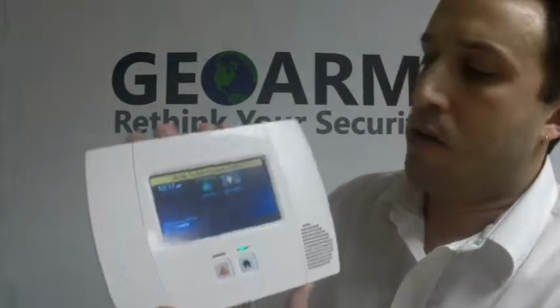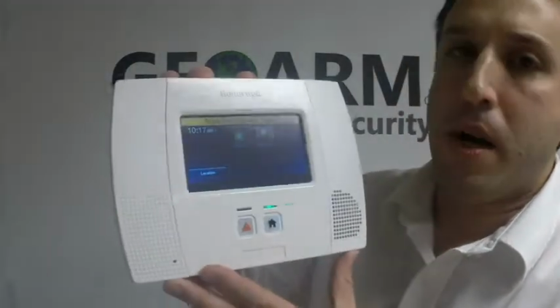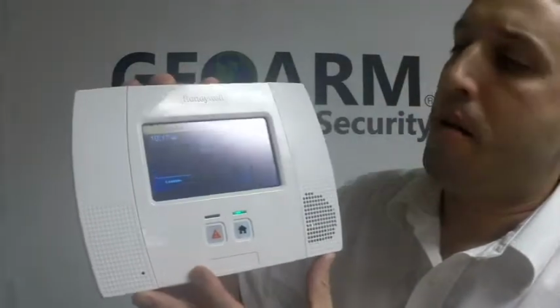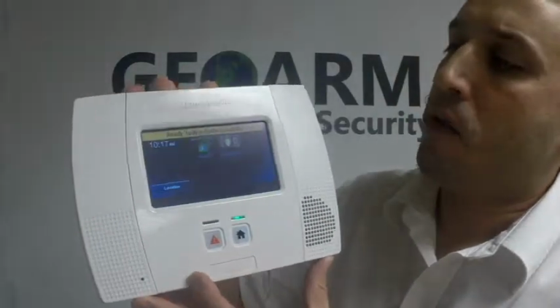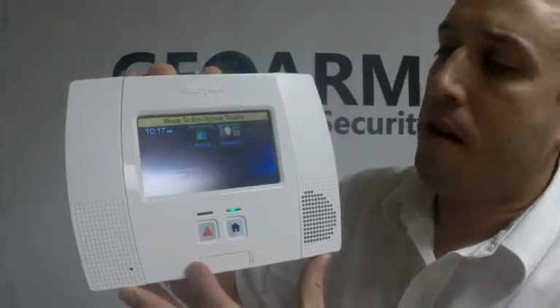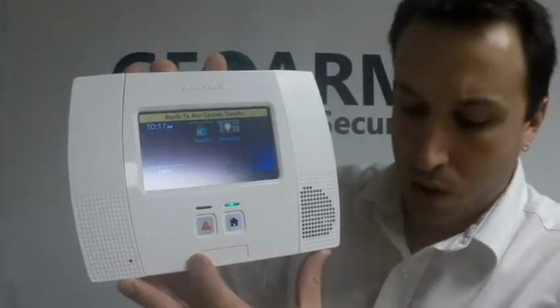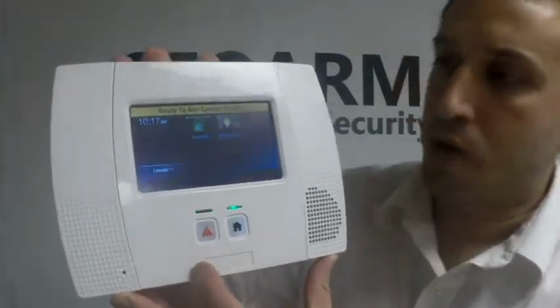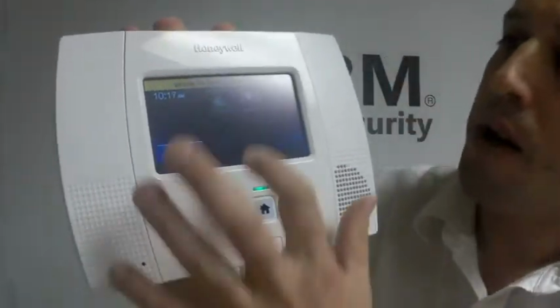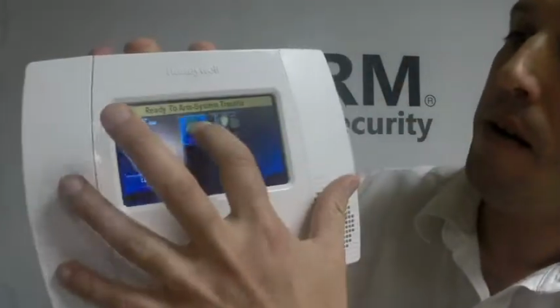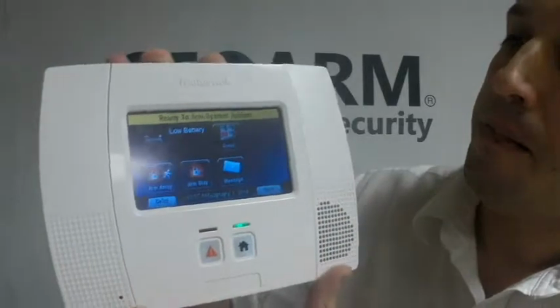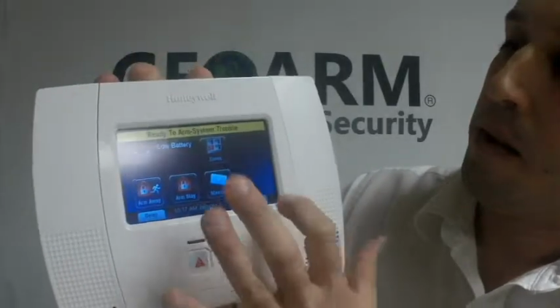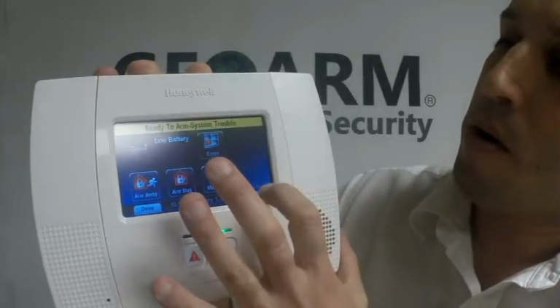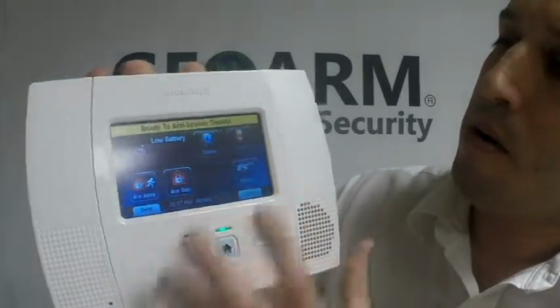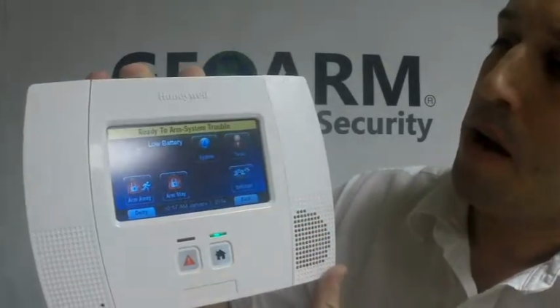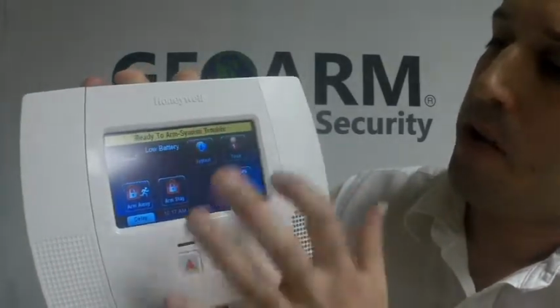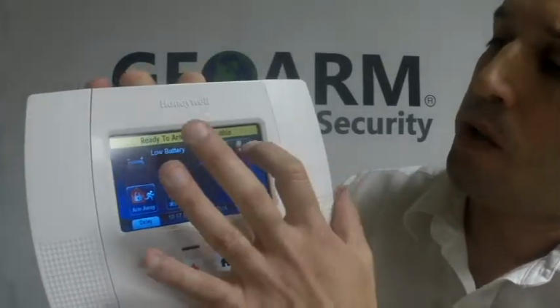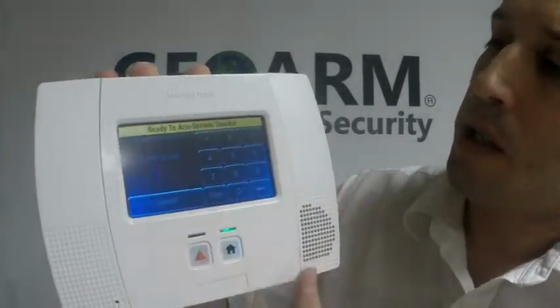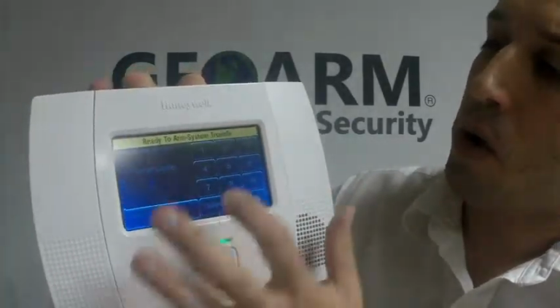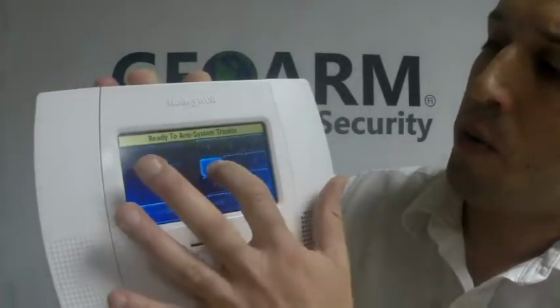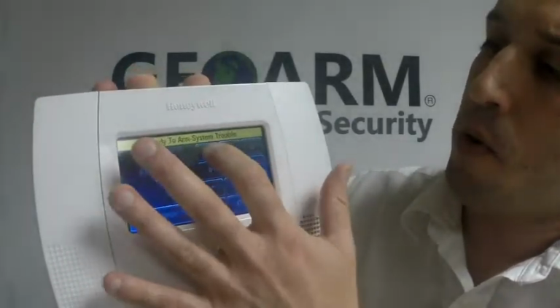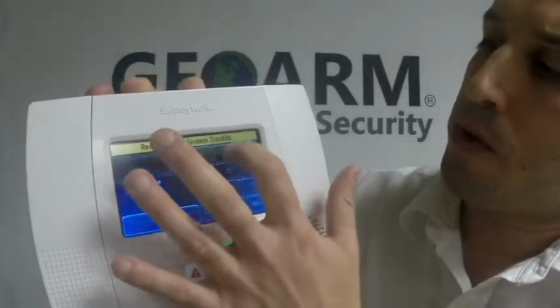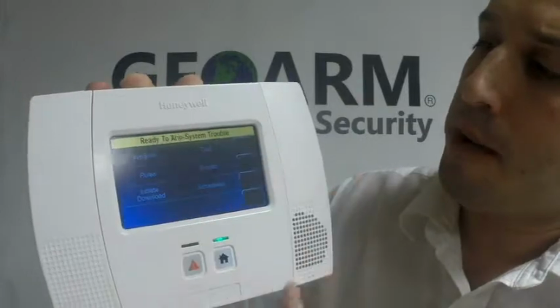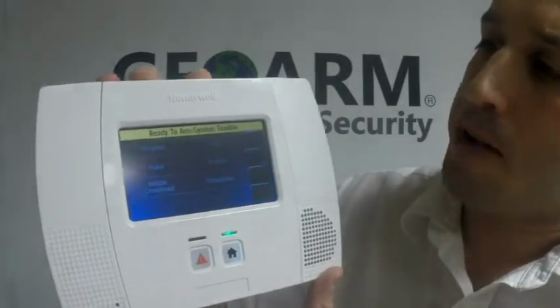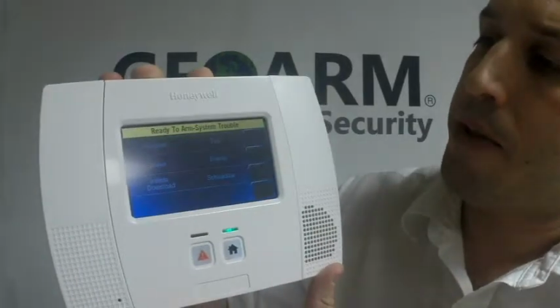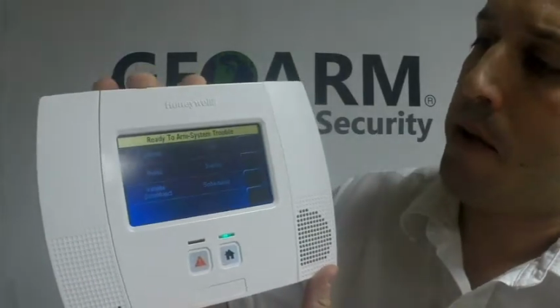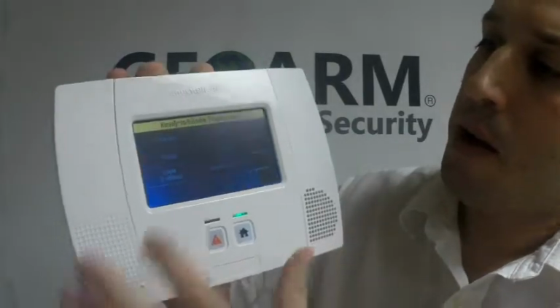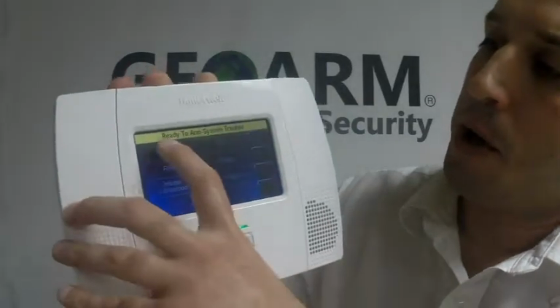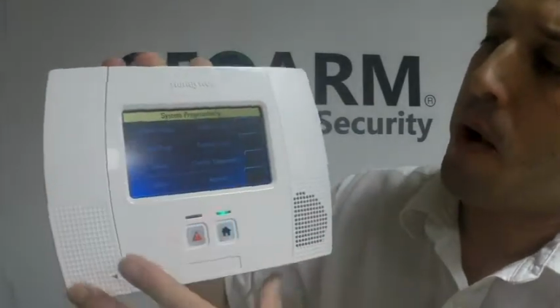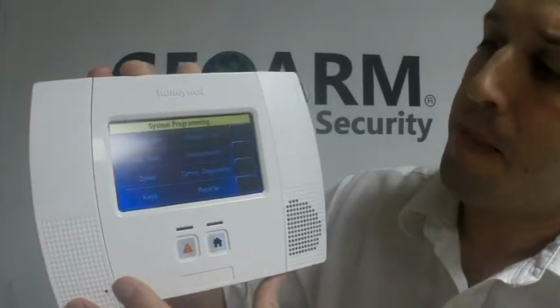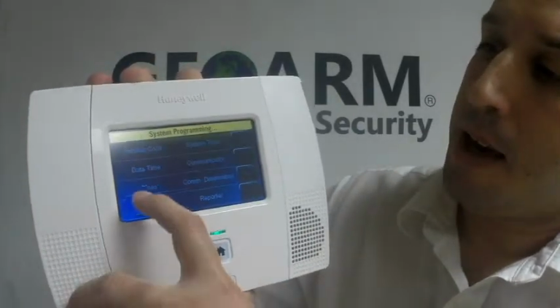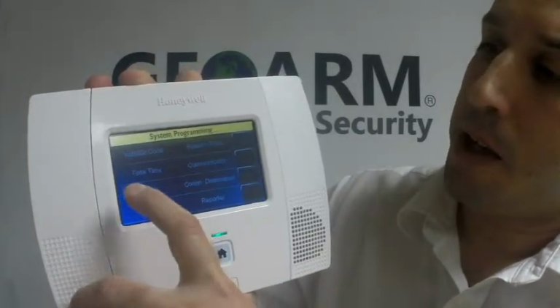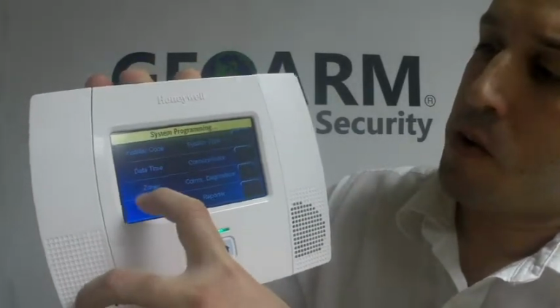So from here, your main screen, you're going to choose Security, More, and then Tools. Your installer code, which is 4112 by default on all these panels. We're going to click Program, and then click Zones.